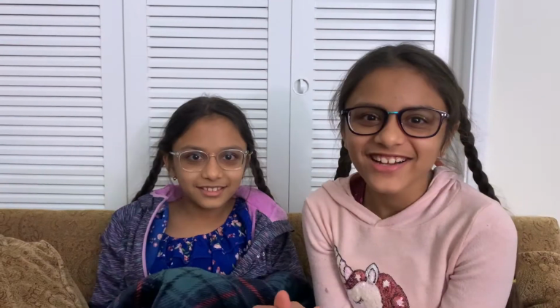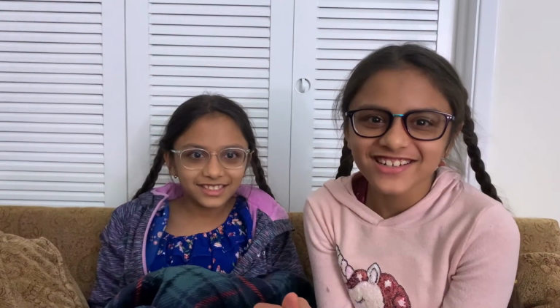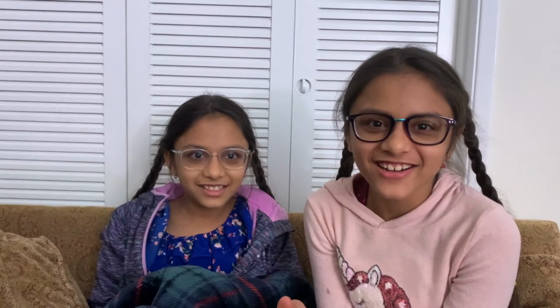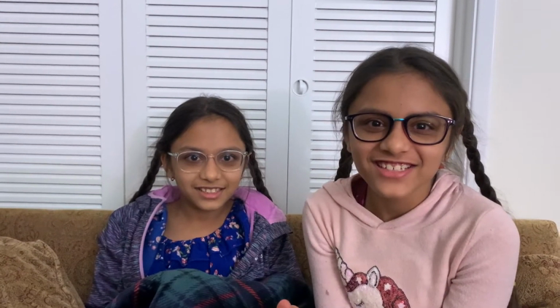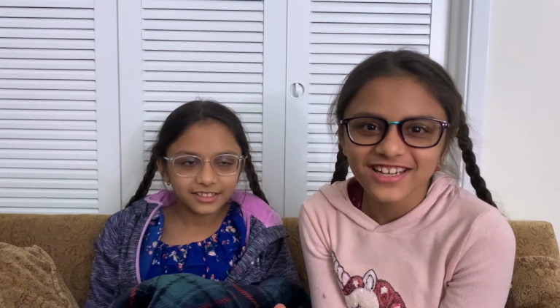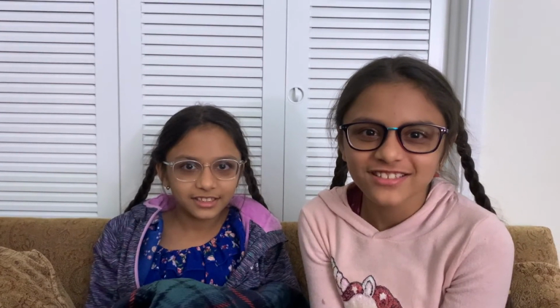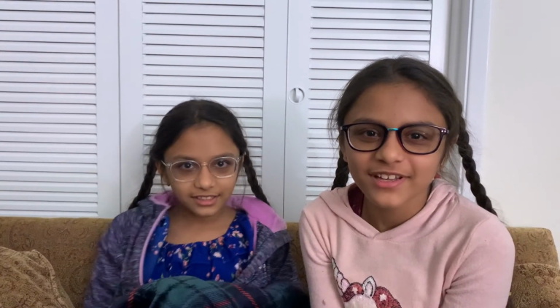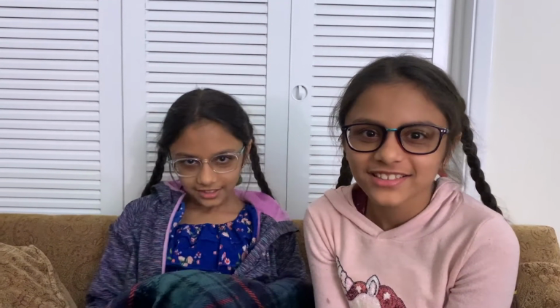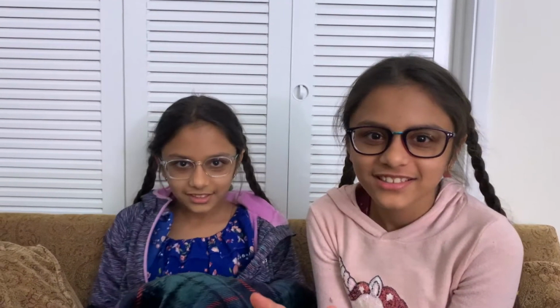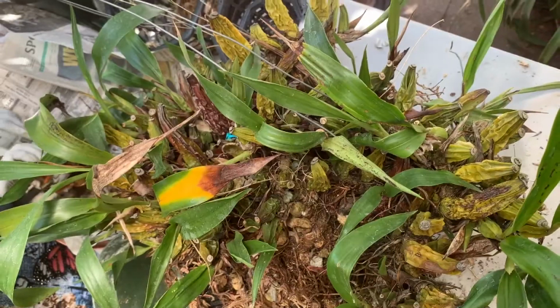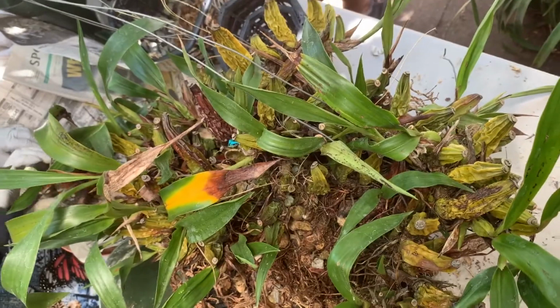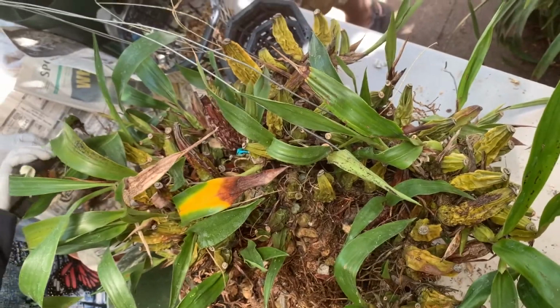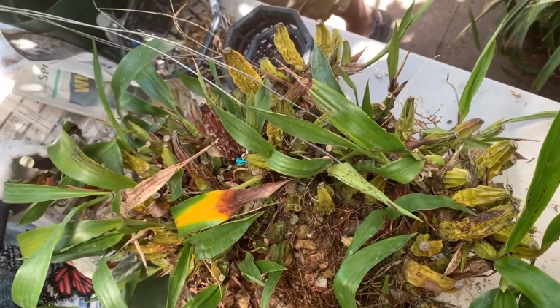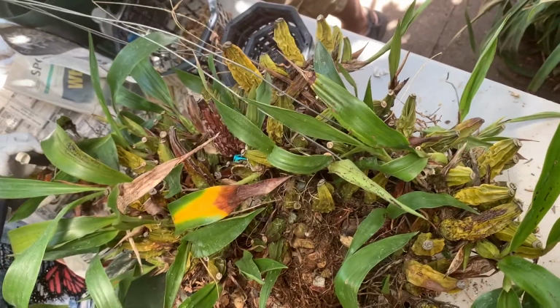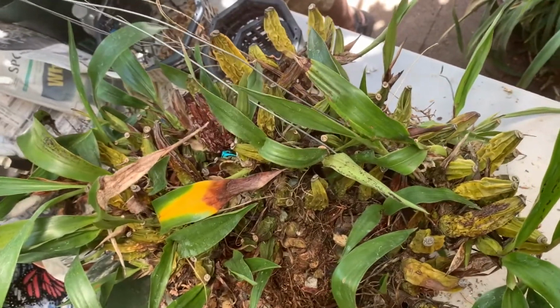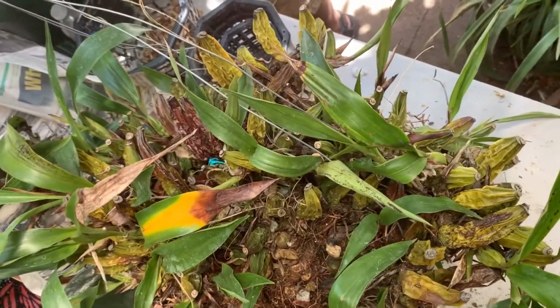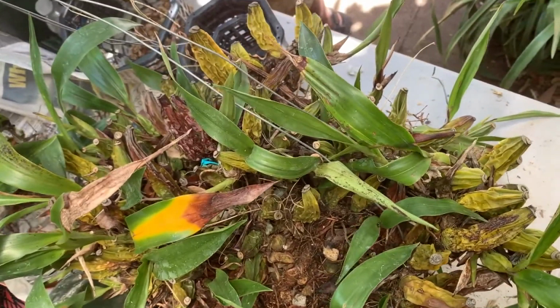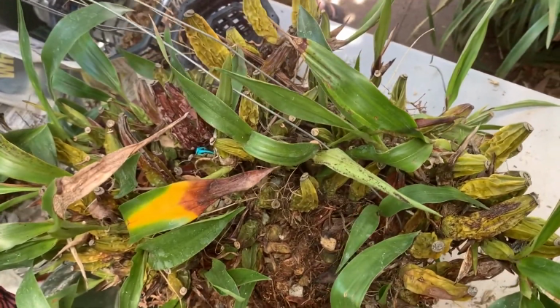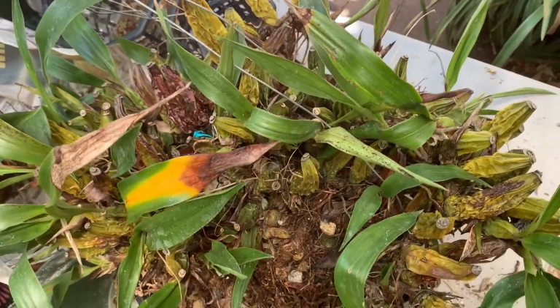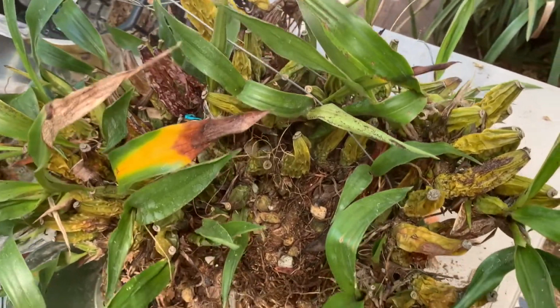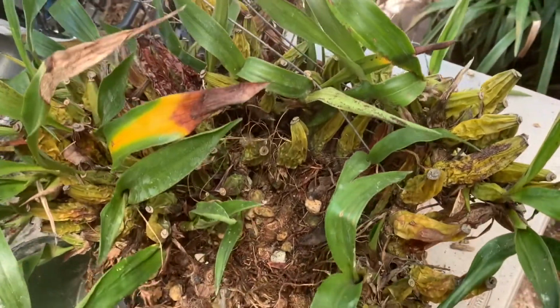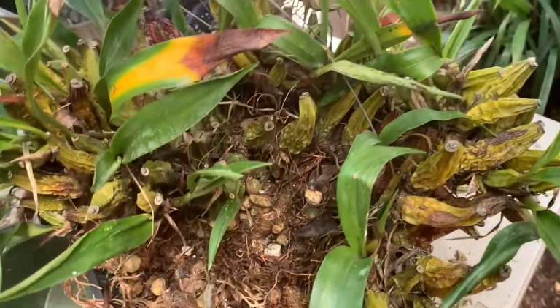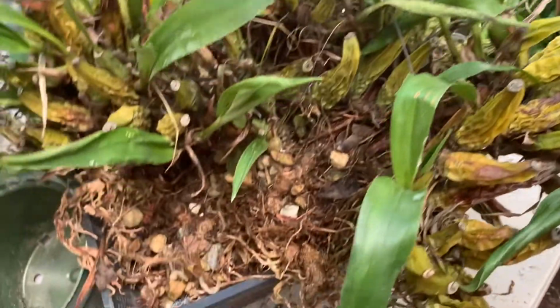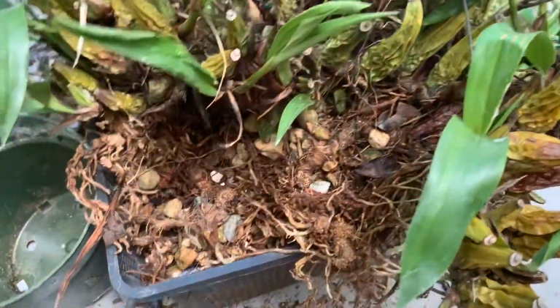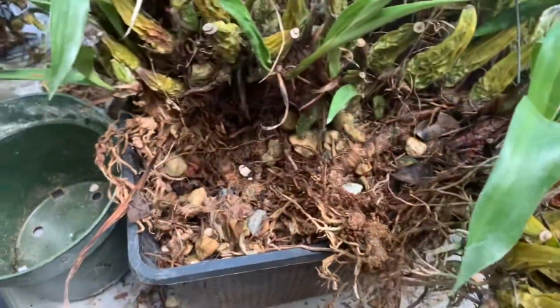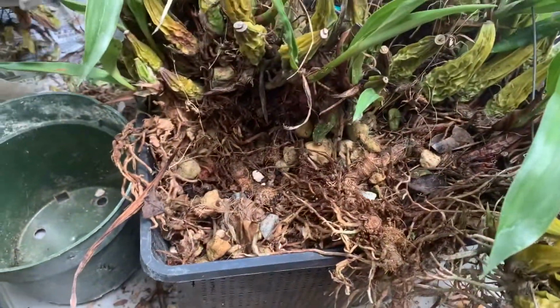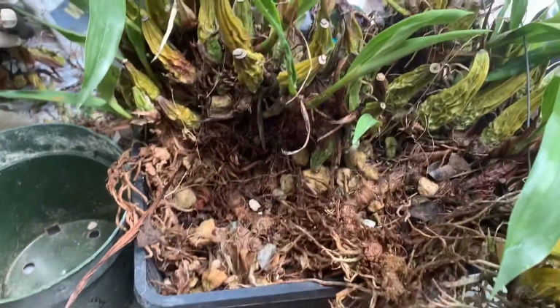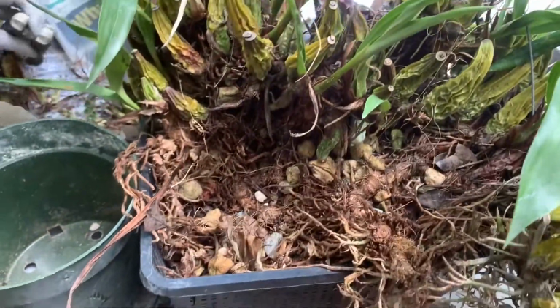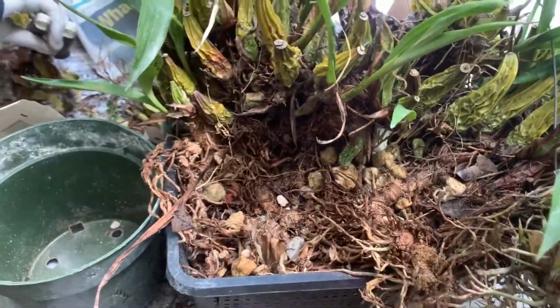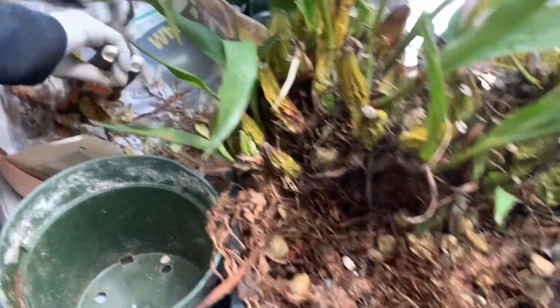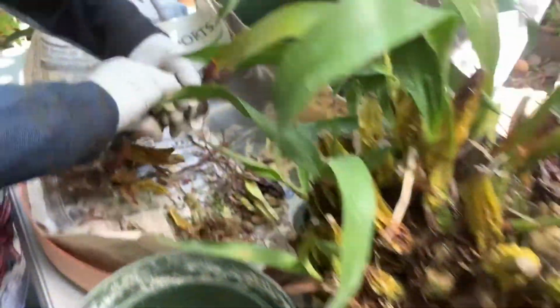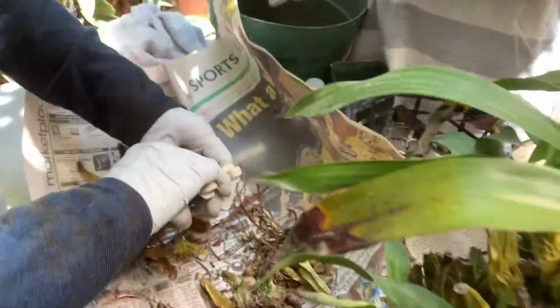Now we will show you how to repot Stanhopeas. This is the orchid that has outgrown its base, and we are going to get it out of the basket, clean up the potting mix and split it.